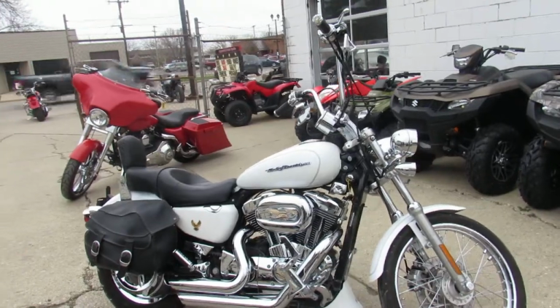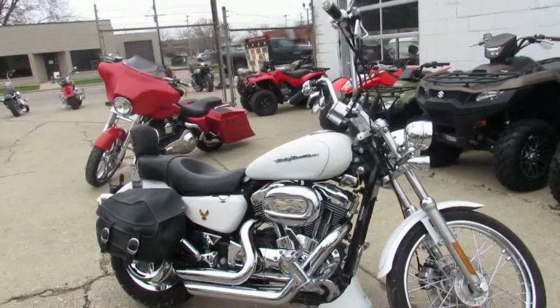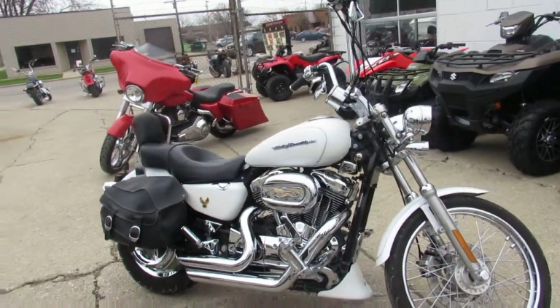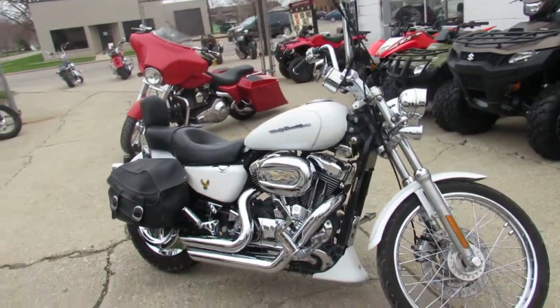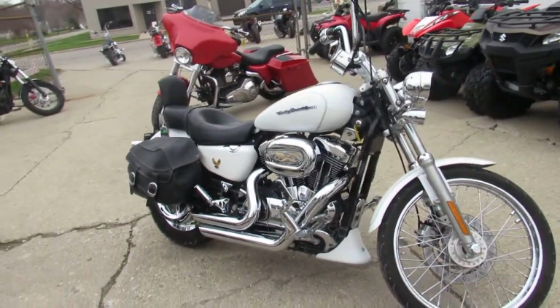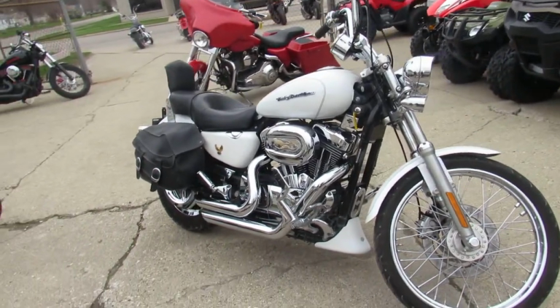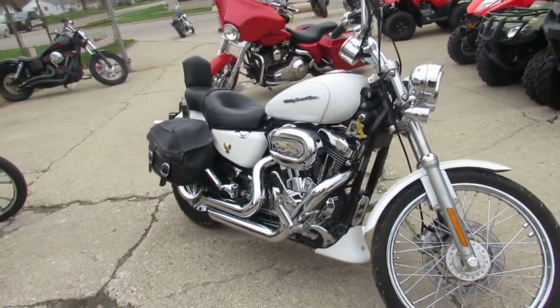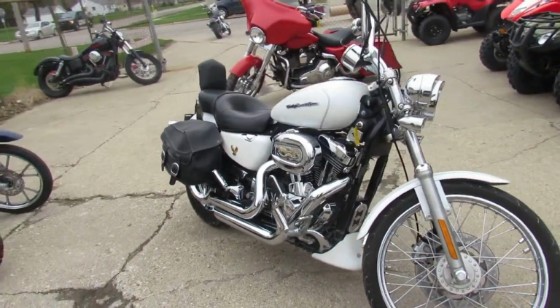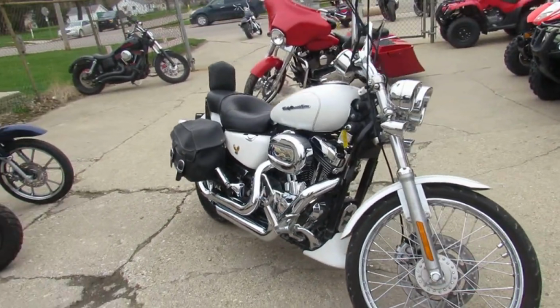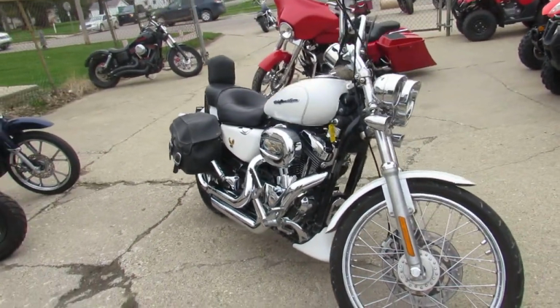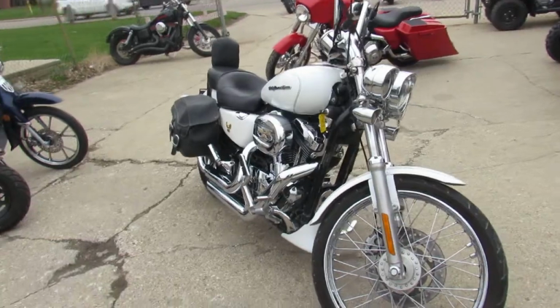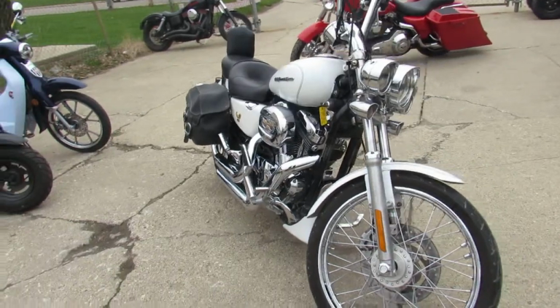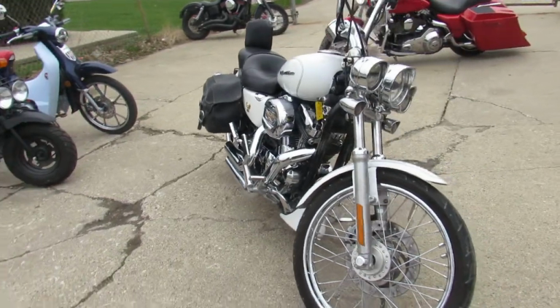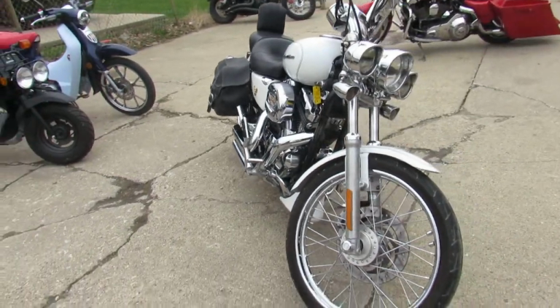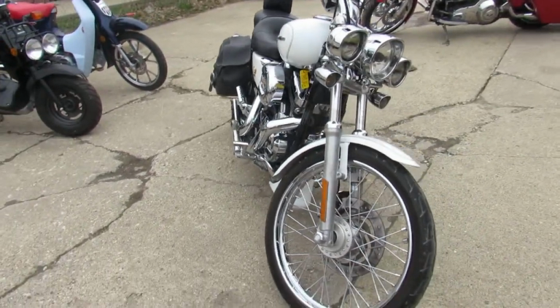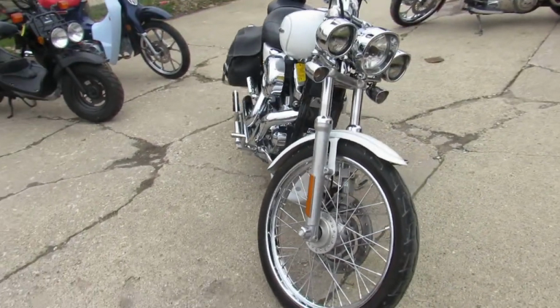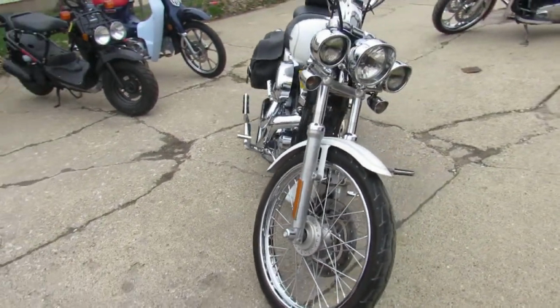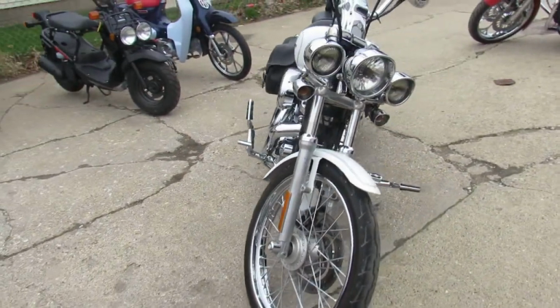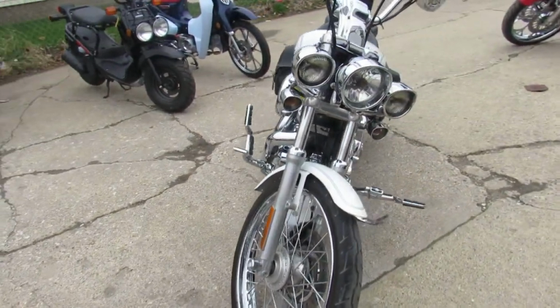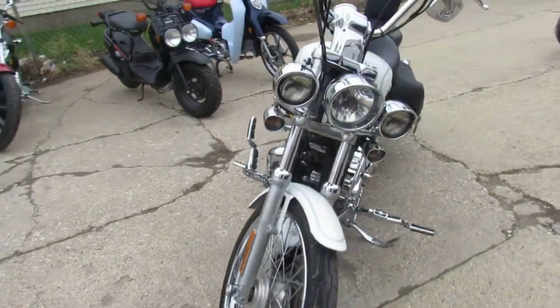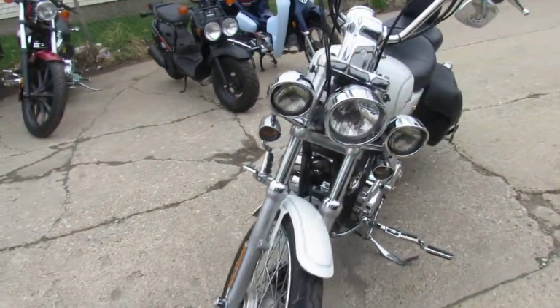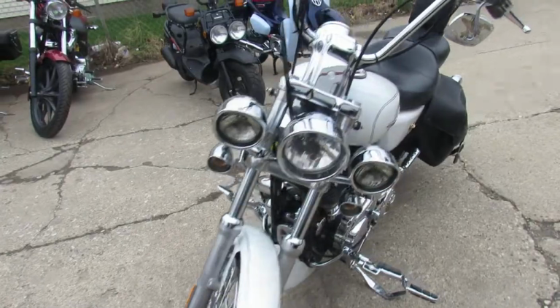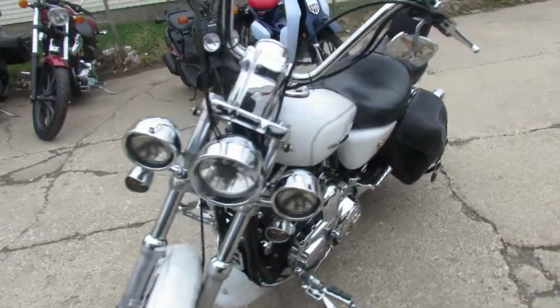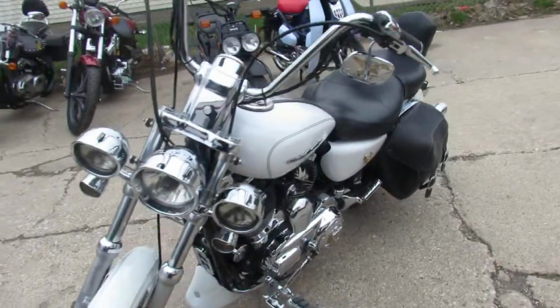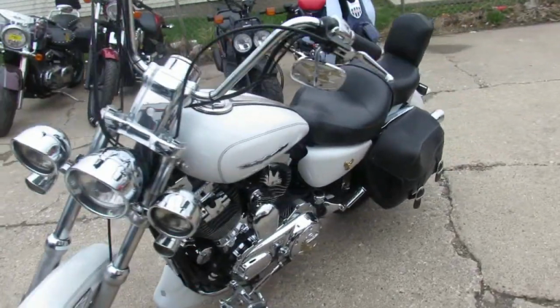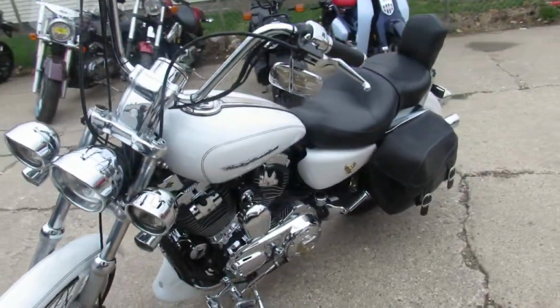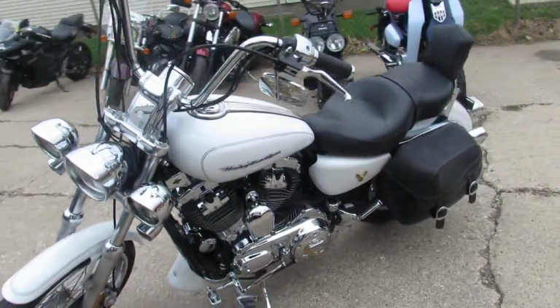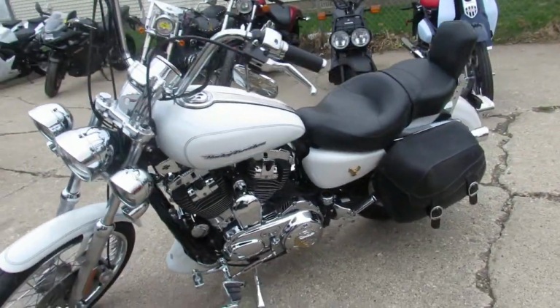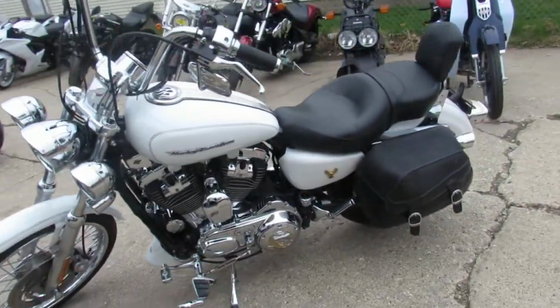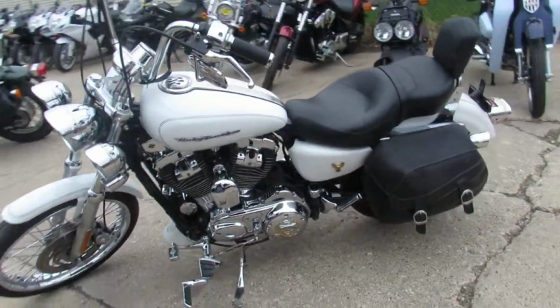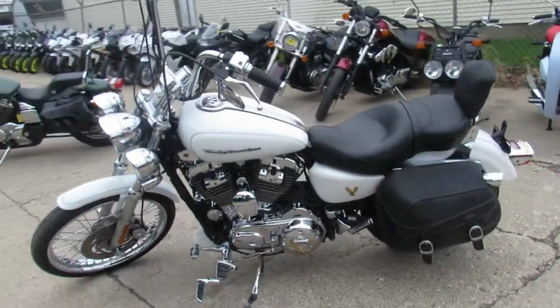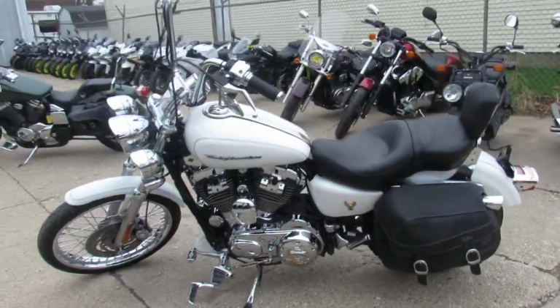Chrome spokes — everything looks good on this one, guys. Visit our website at approvalpowersports.com. We've got over 450 used Harleys and over 600 used bikes total. We've got guaranteed financing and lease programs. Call today and you can ride today — approvalpowersports.com.